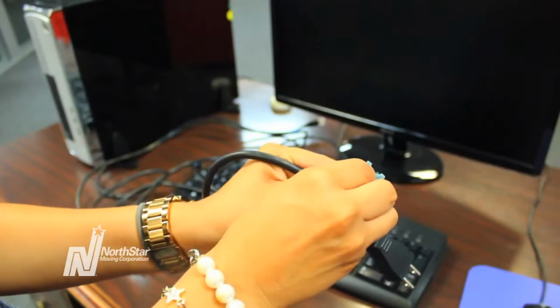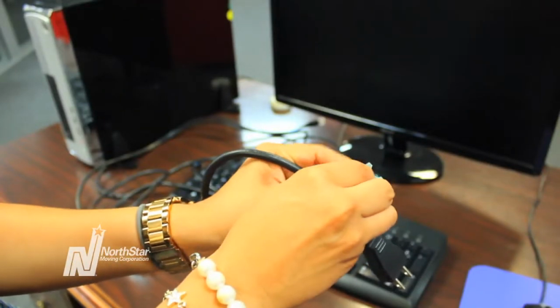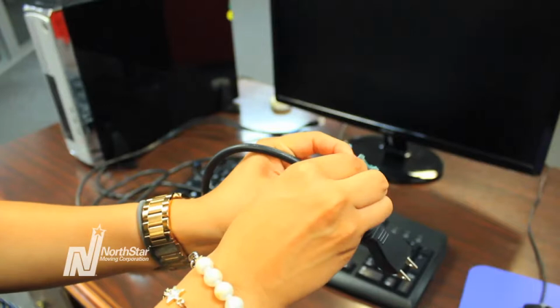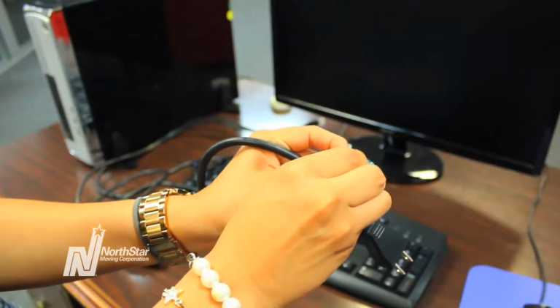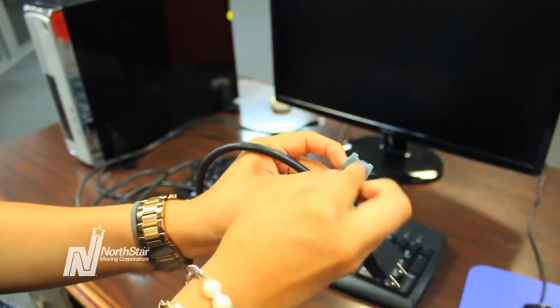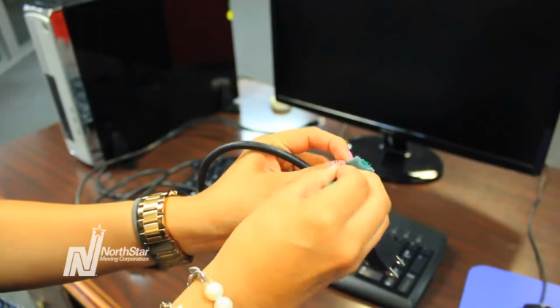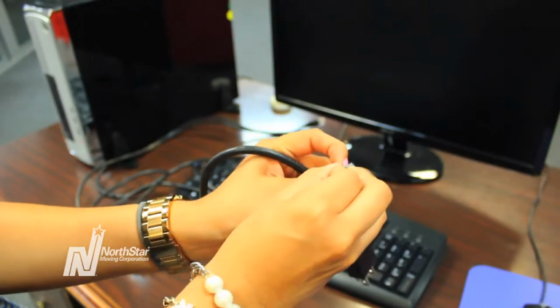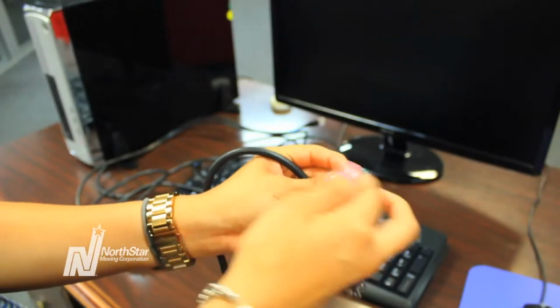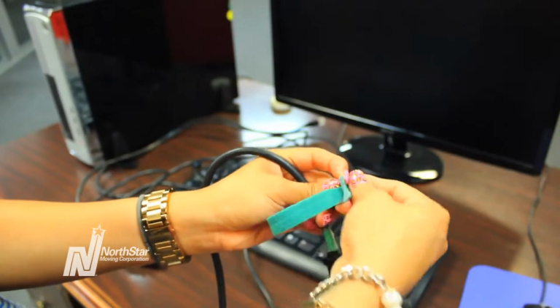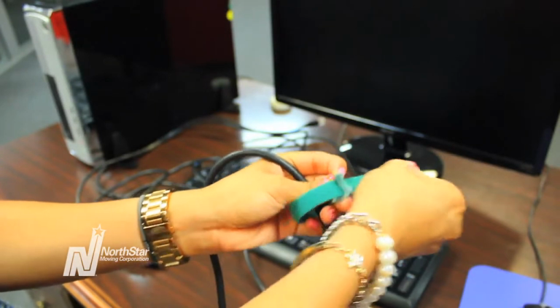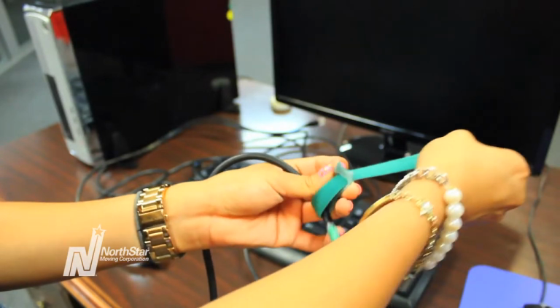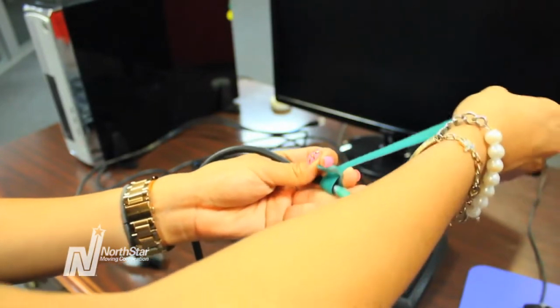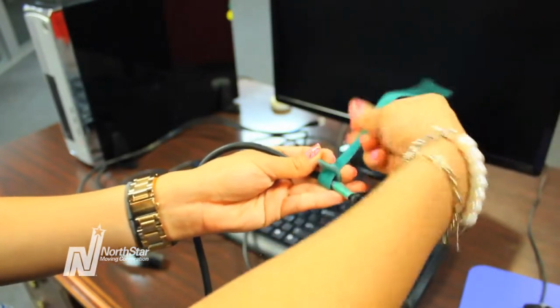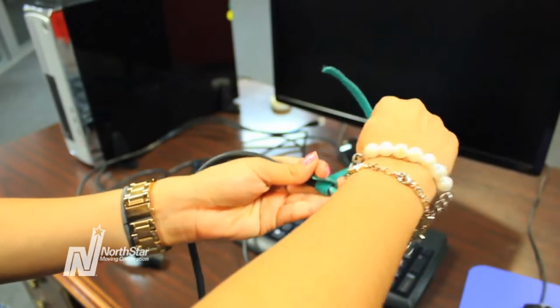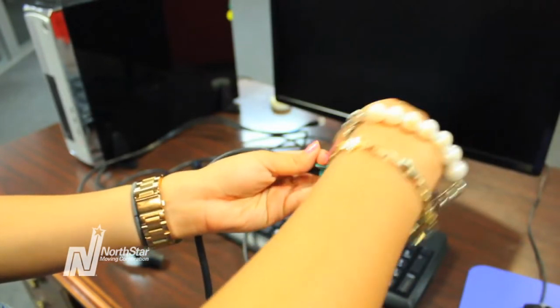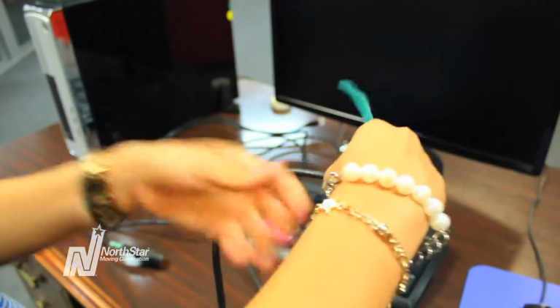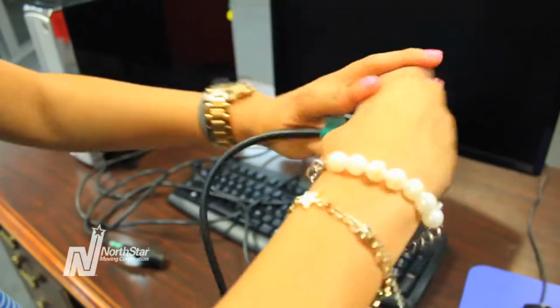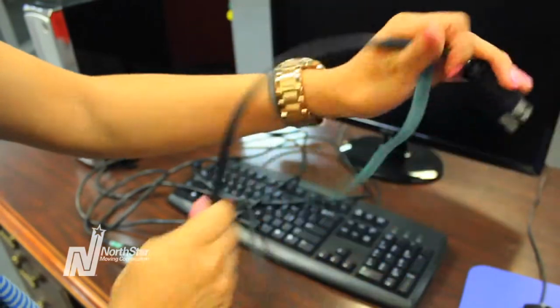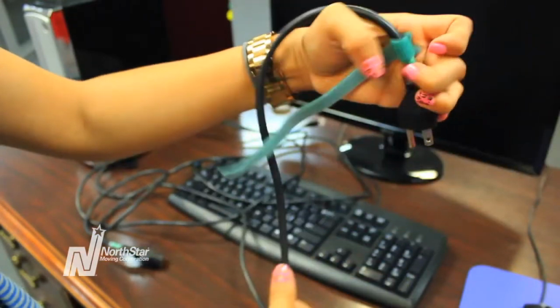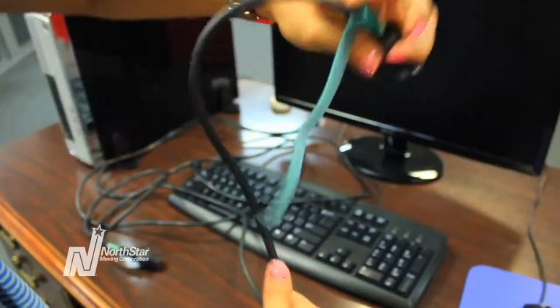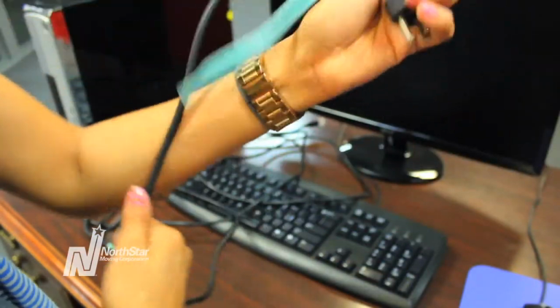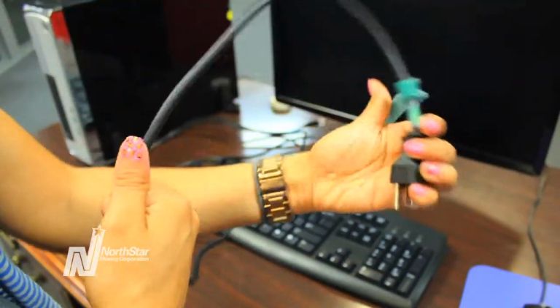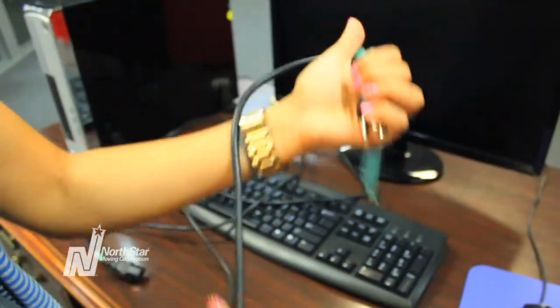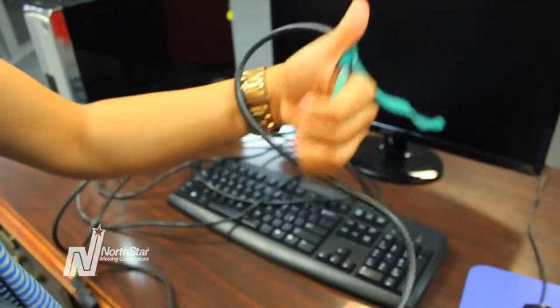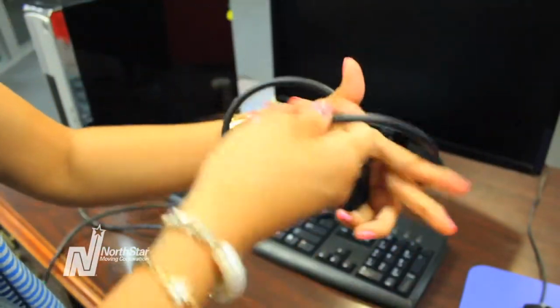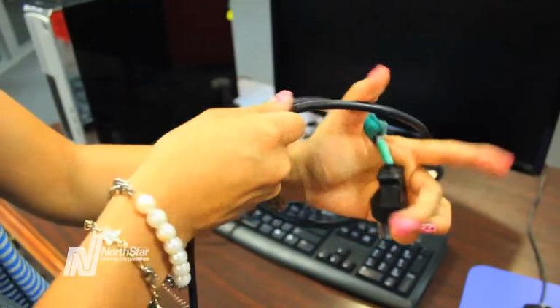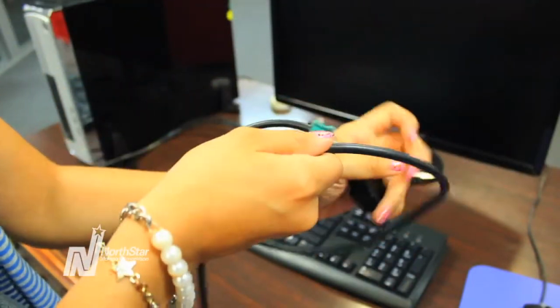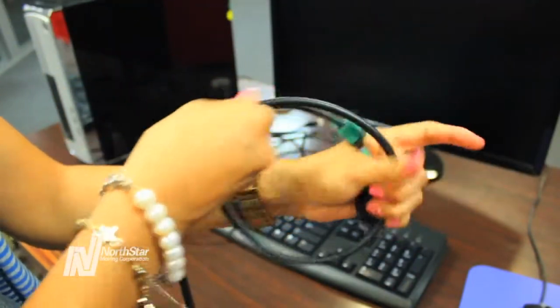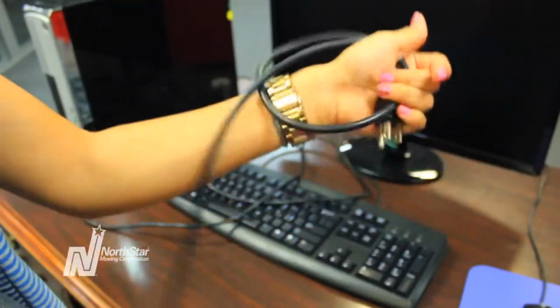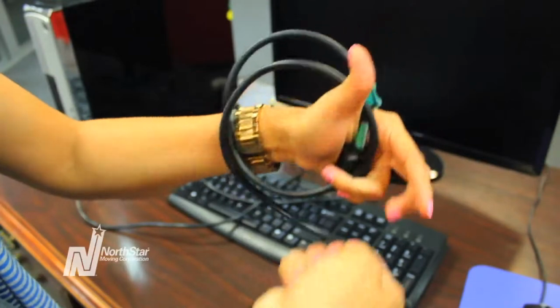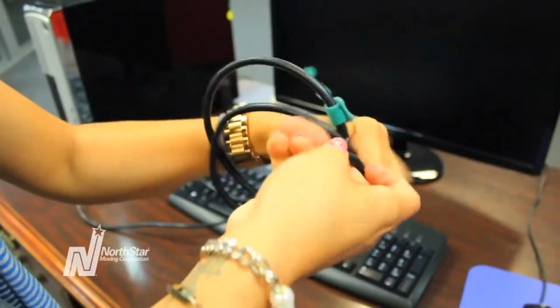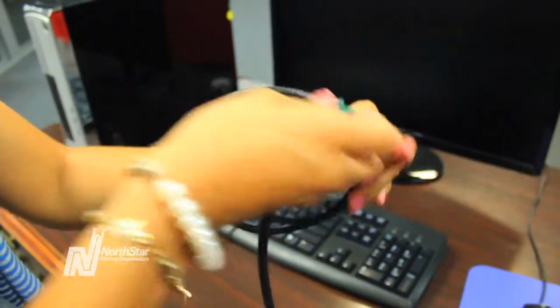Before wrapping a cord, place a Velcro wrap around one side of the unwrapped cord. As you wrap each cord, wrap it in a circle gently around your hand. You do not want to break your cords by tearing the wires inside.